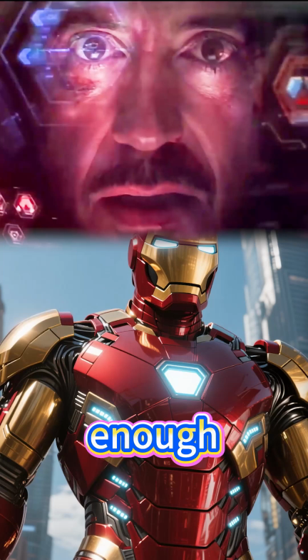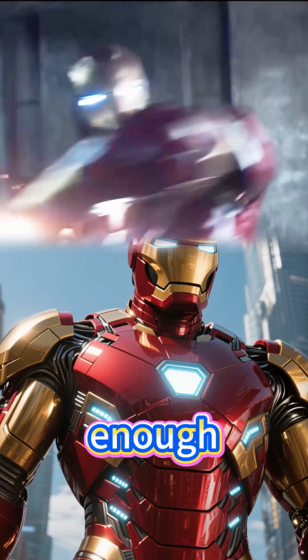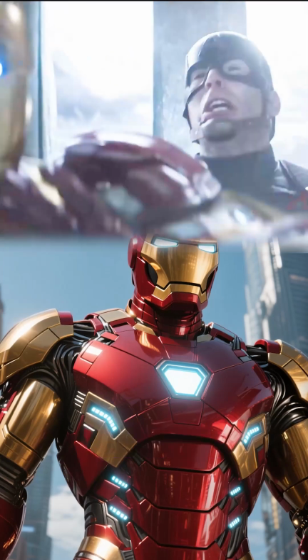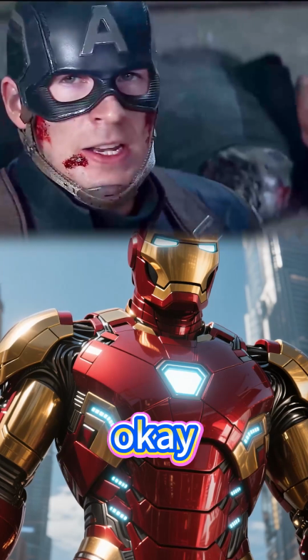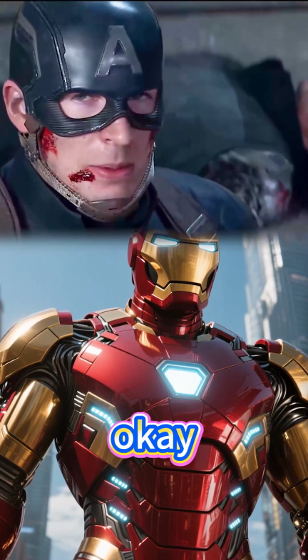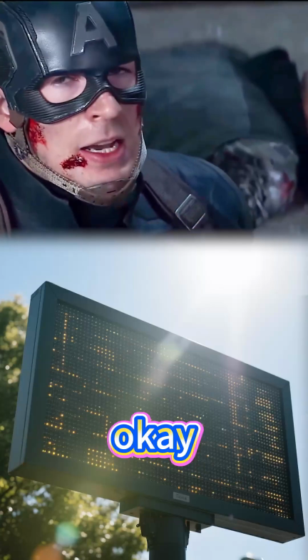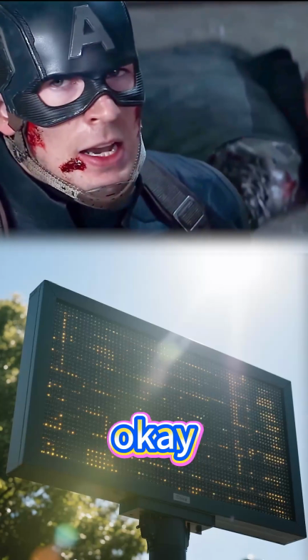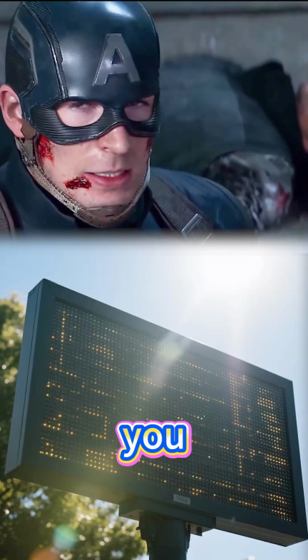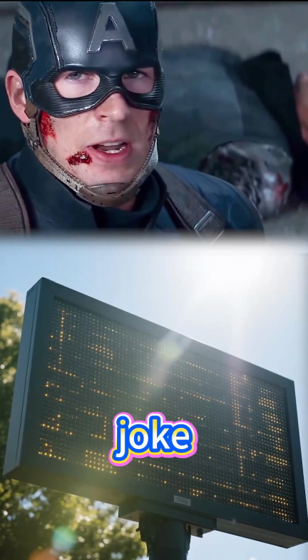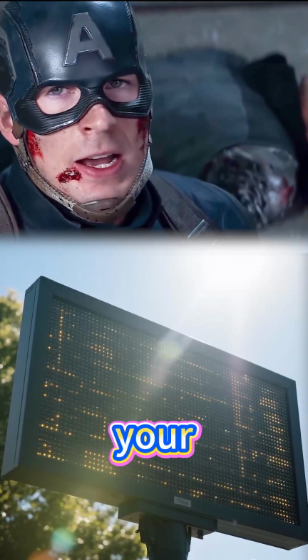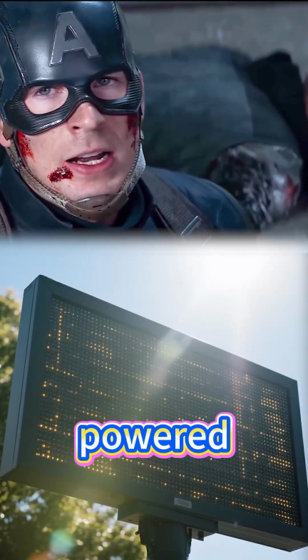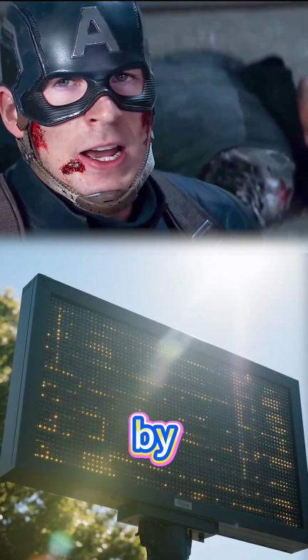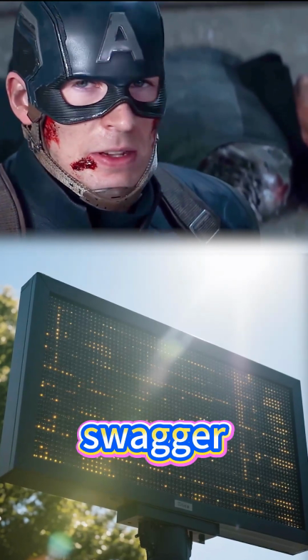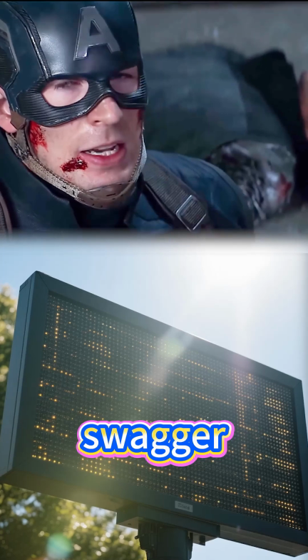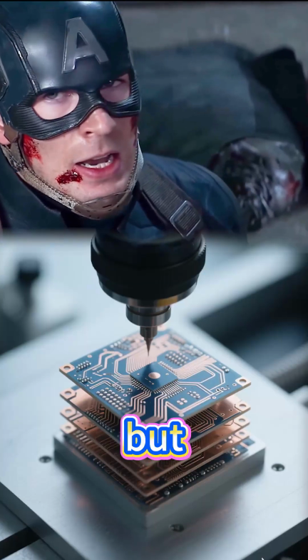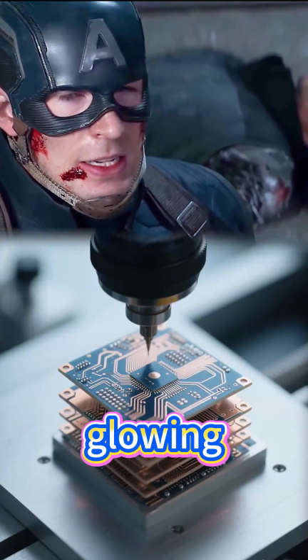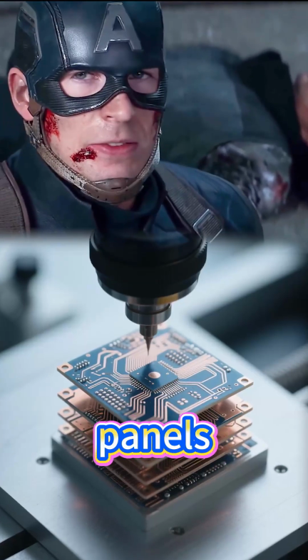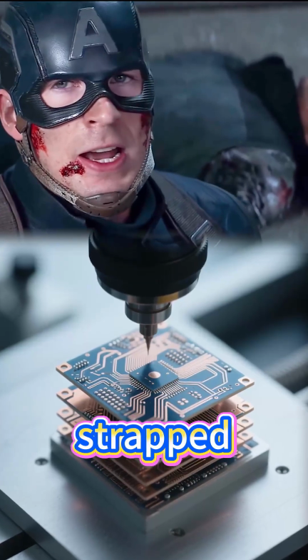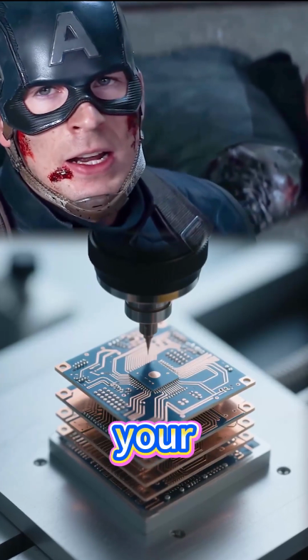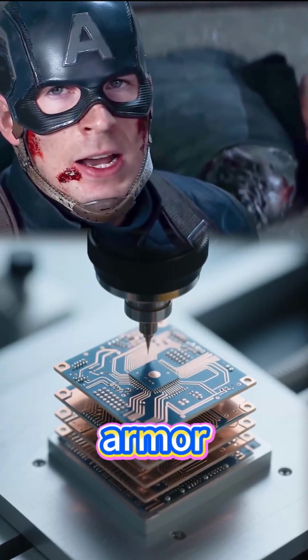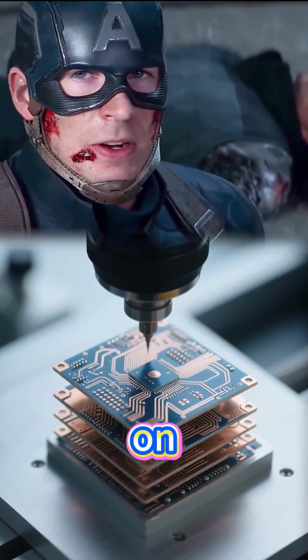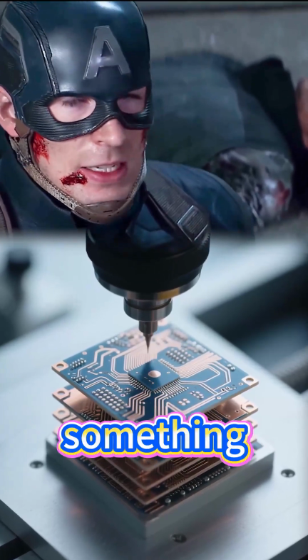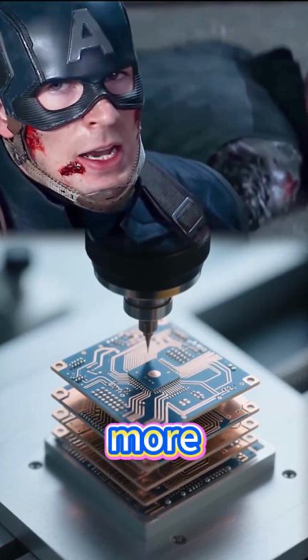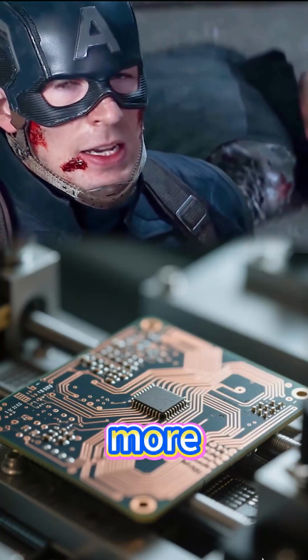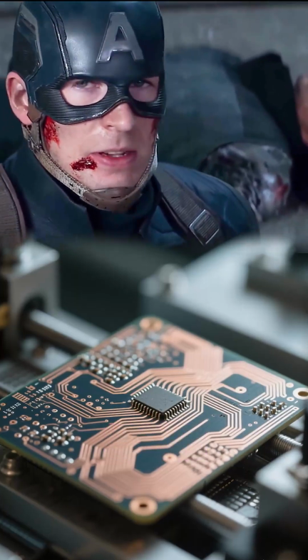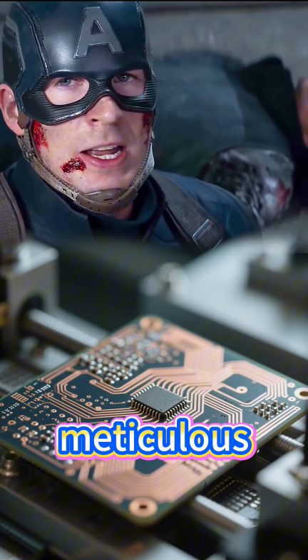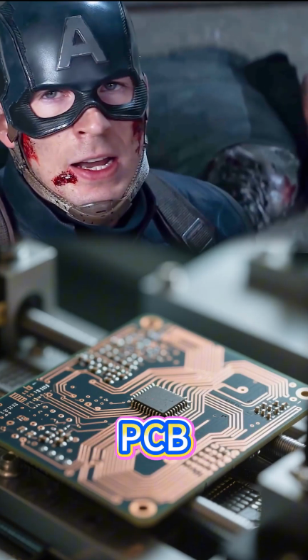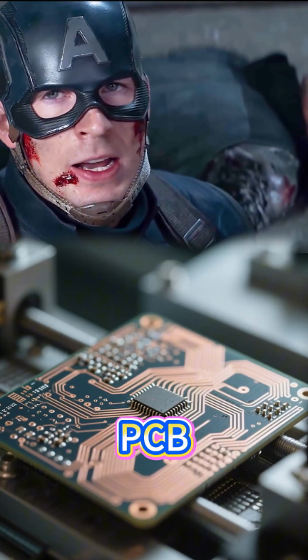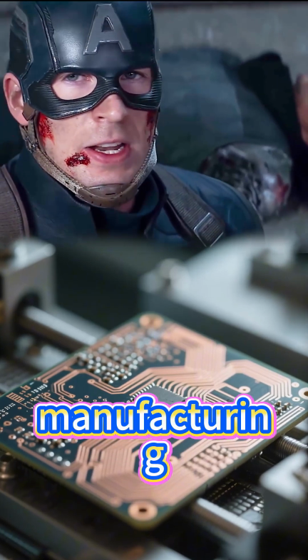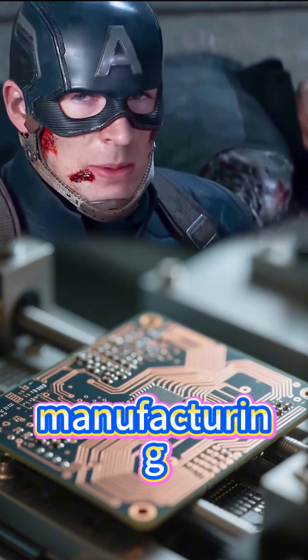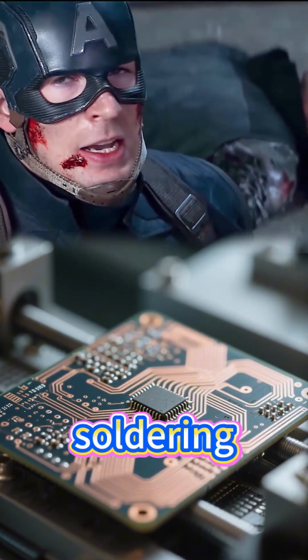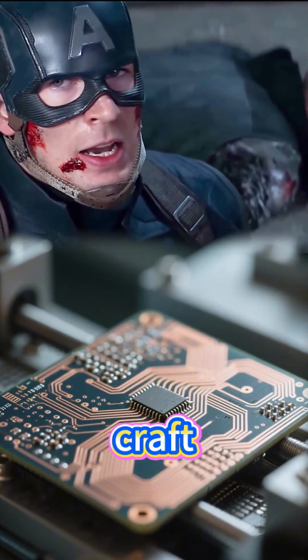Enough! Okay, okay. You might joke that your suit is powered by pure swagger, but those glowing panels strapped to your armor rely on something far more grounded: meticulous PCB manufacturing and soldering craft.